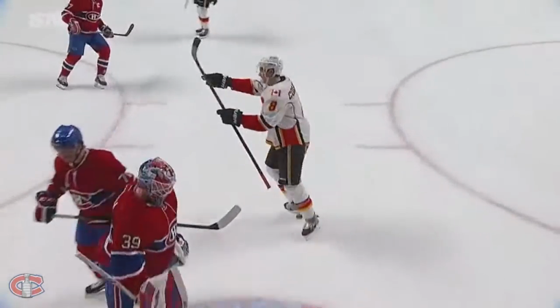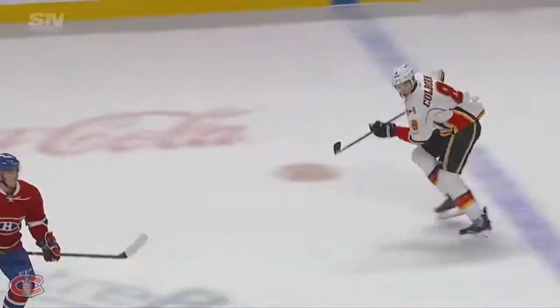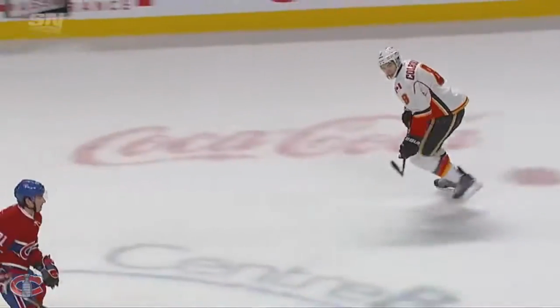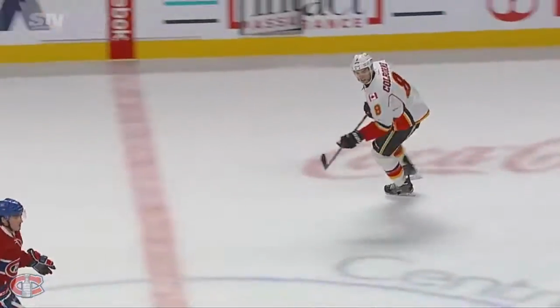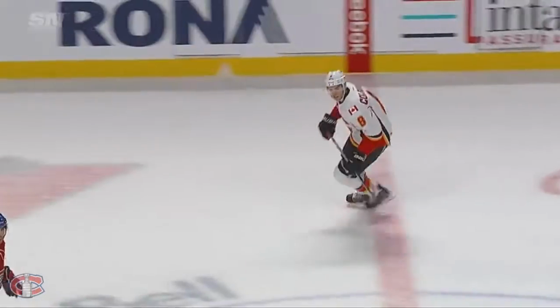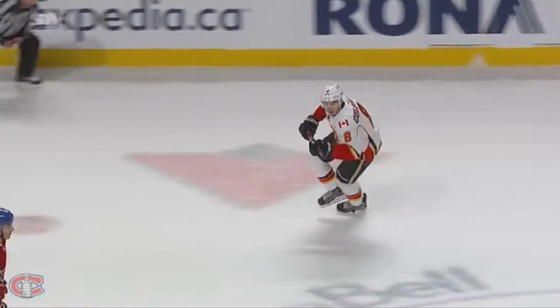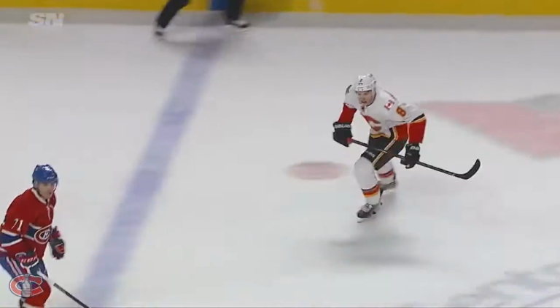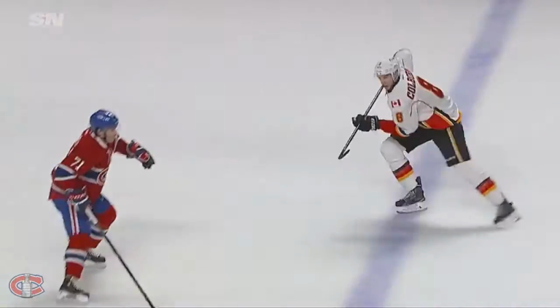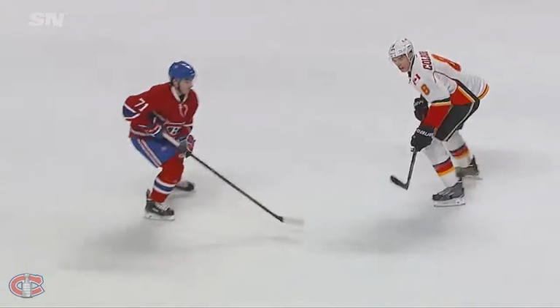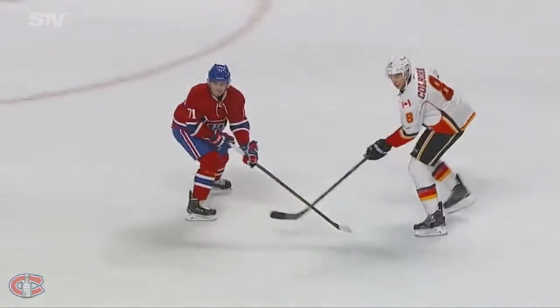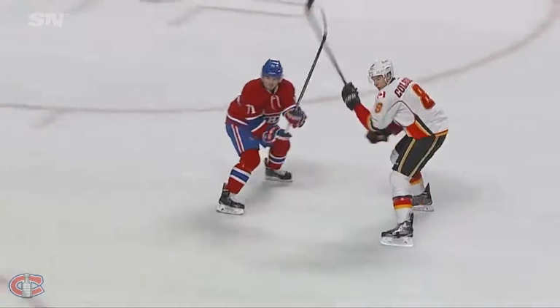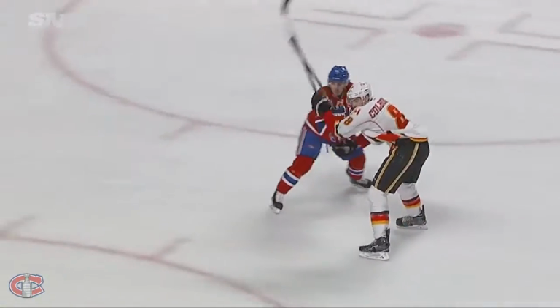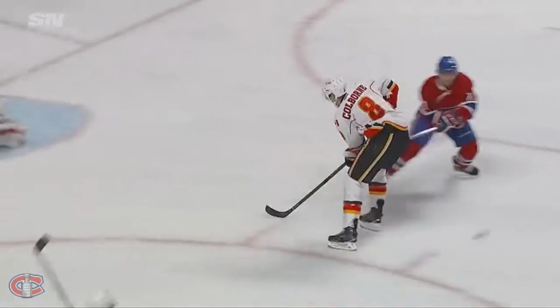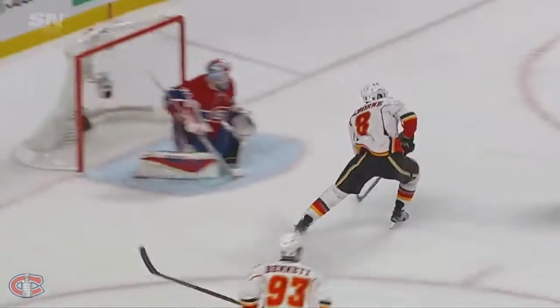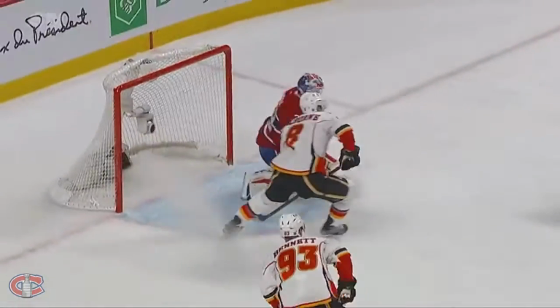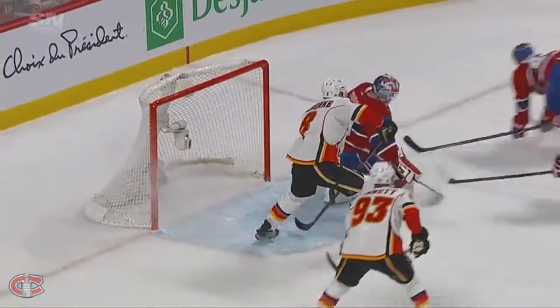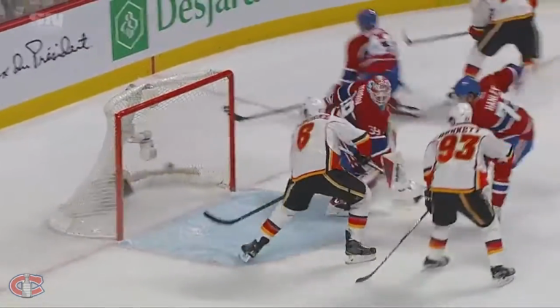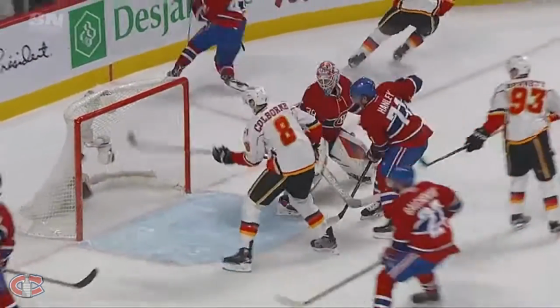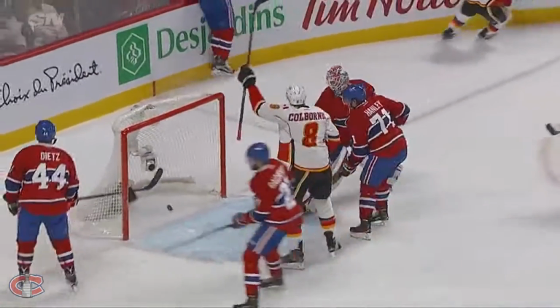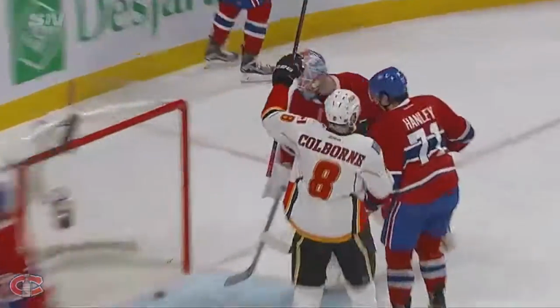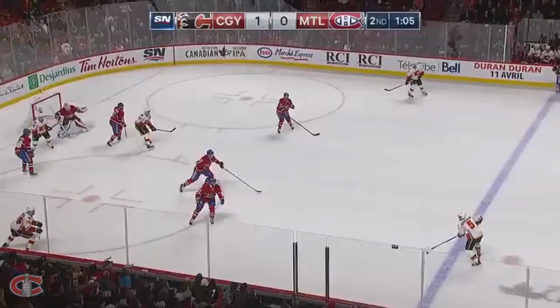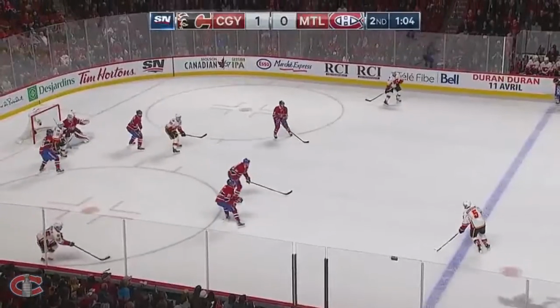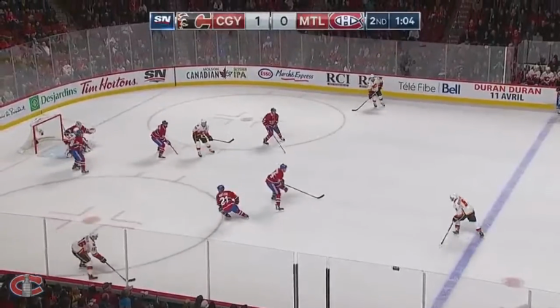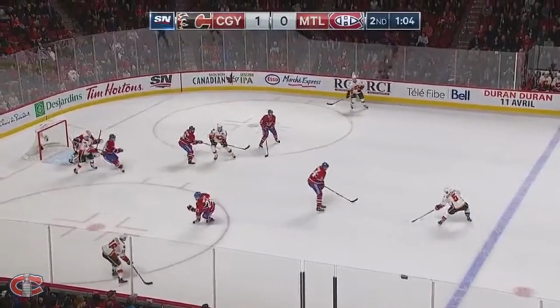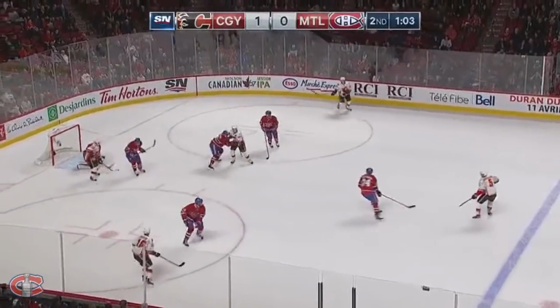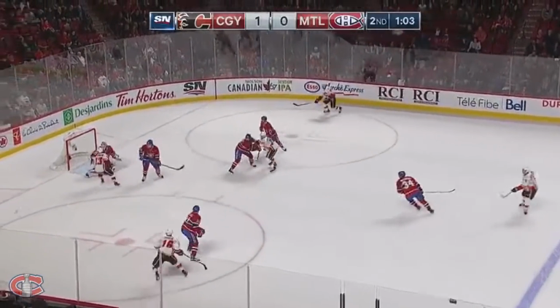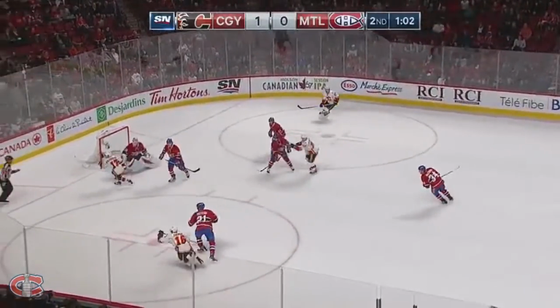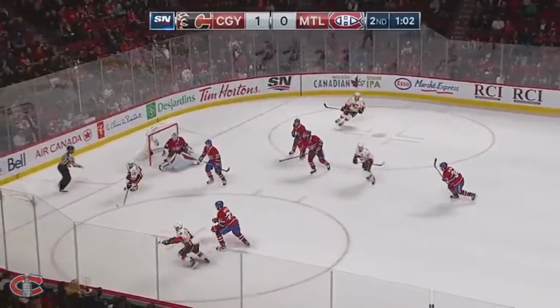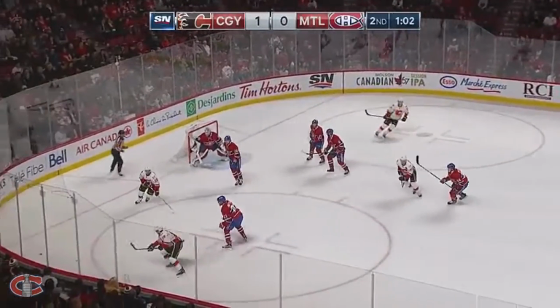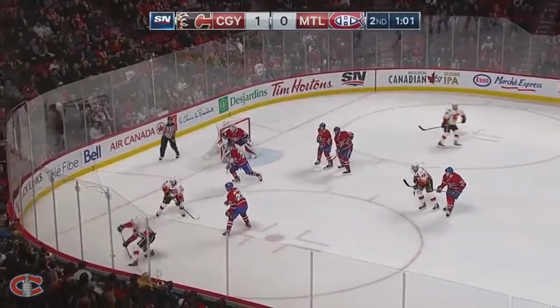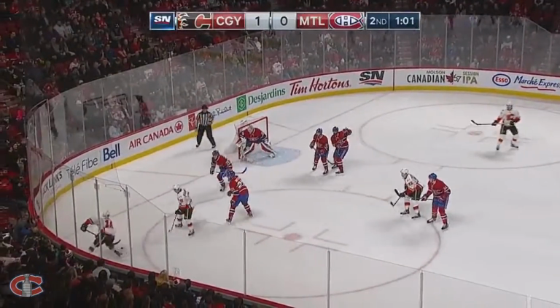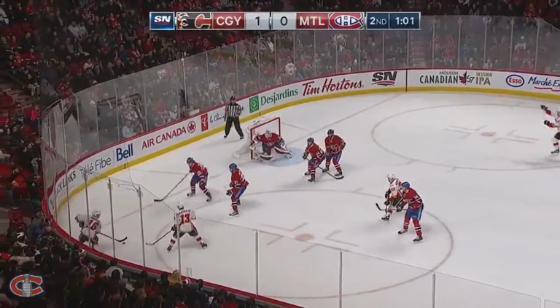Nobody comes back down the middle of the ice. And Colburn, to his credit, doesn't go by the net. A lot of times, guys will go flying by. Giordano slides into the middle, takes the shot. Blocked in front by Beaulieu.